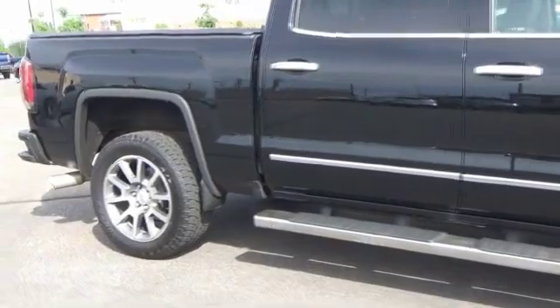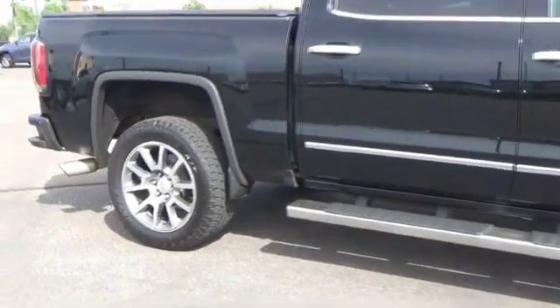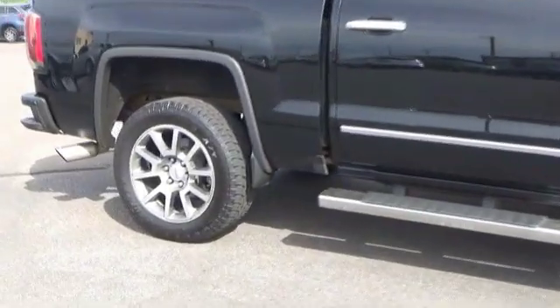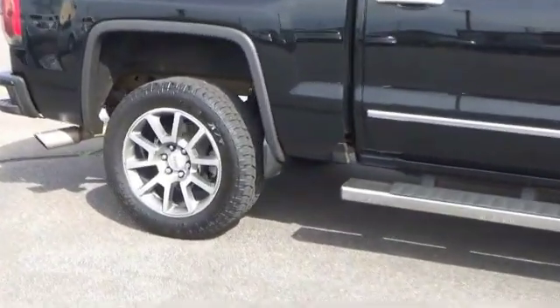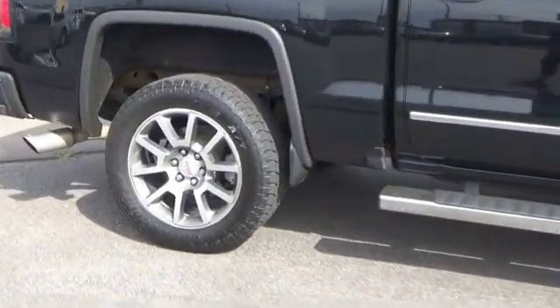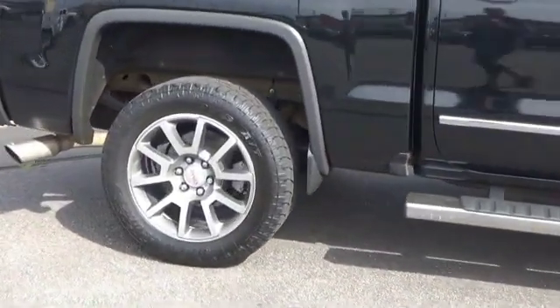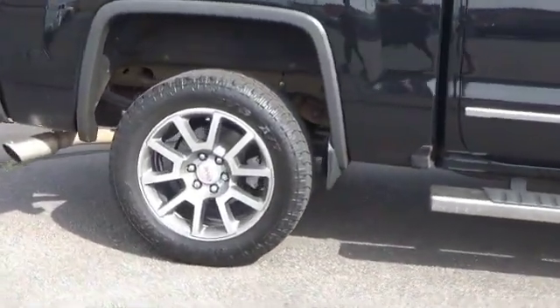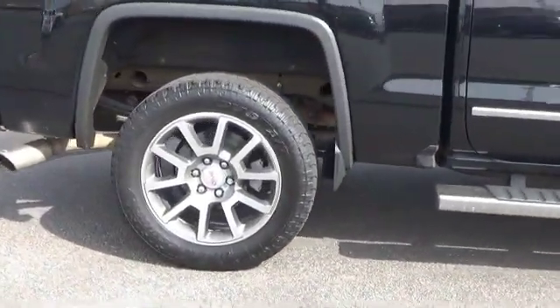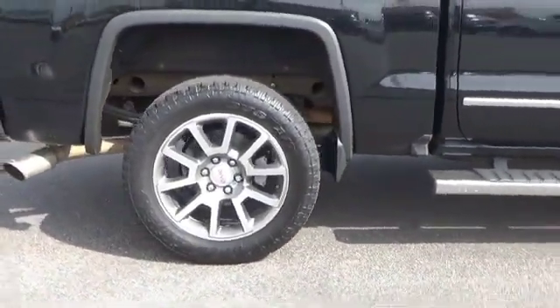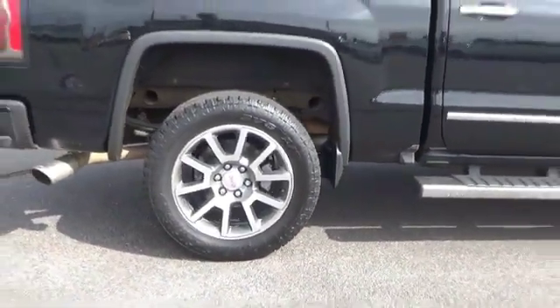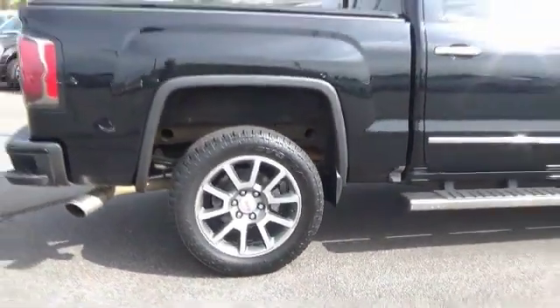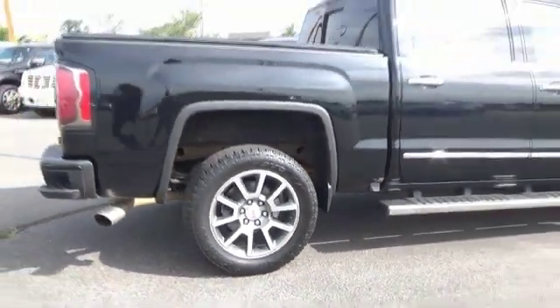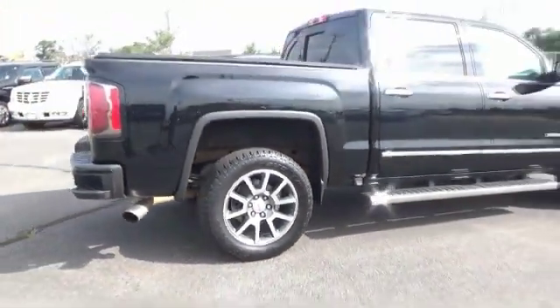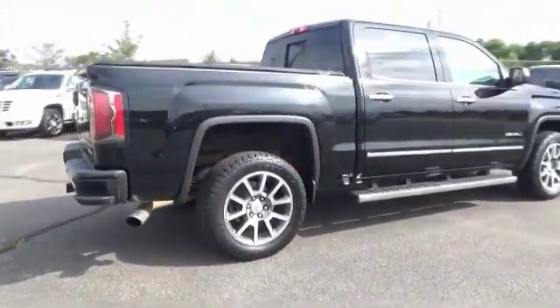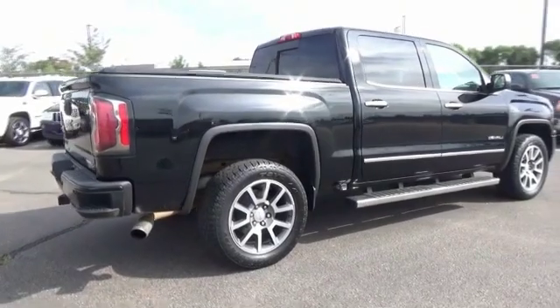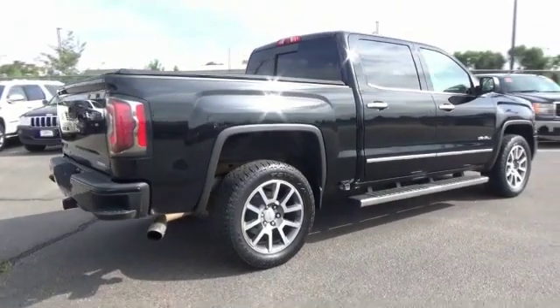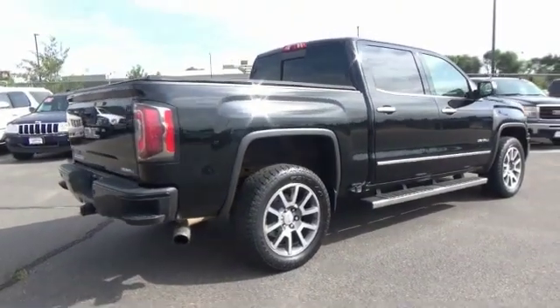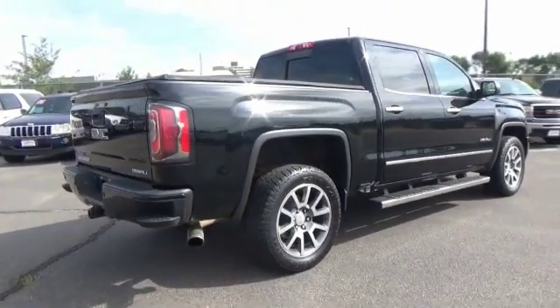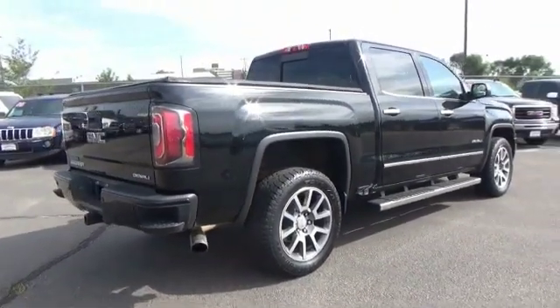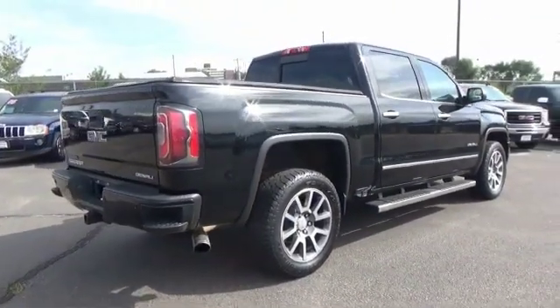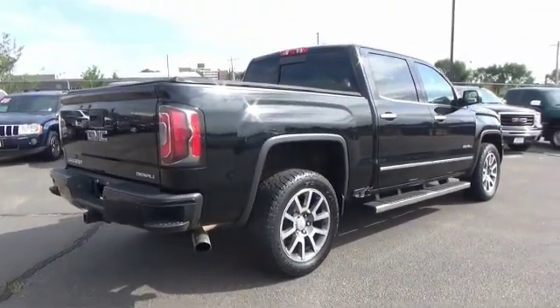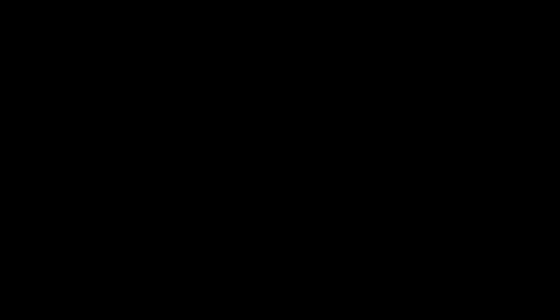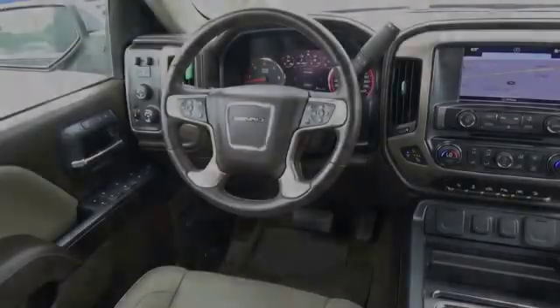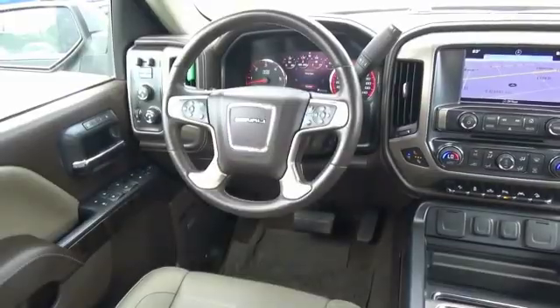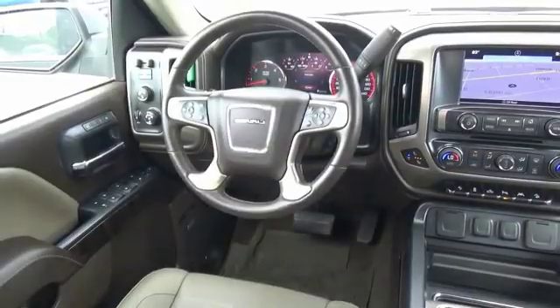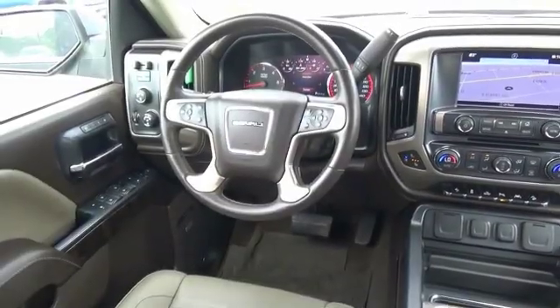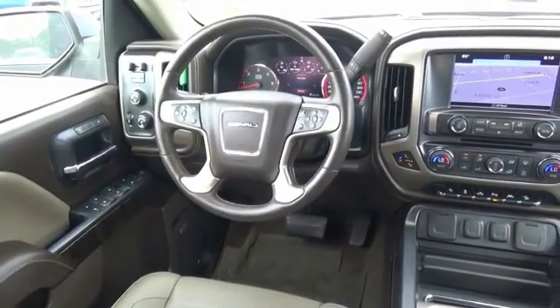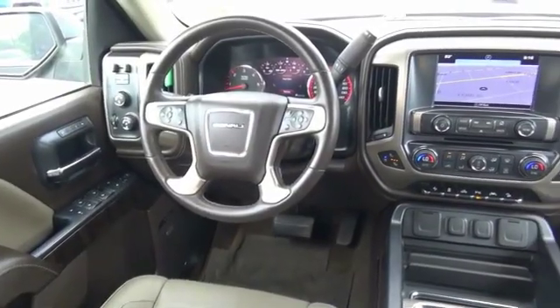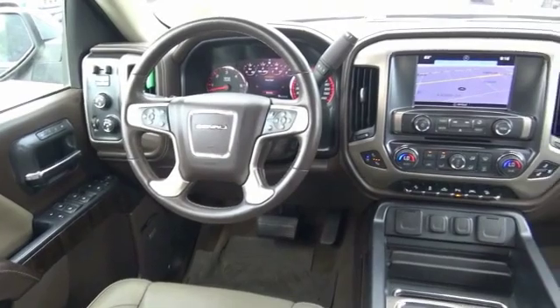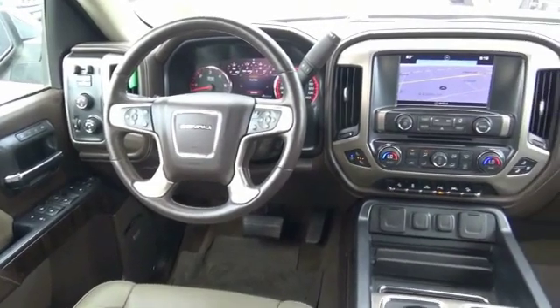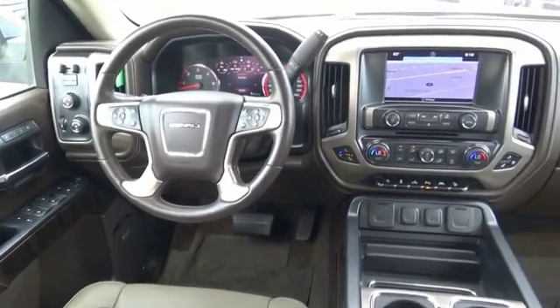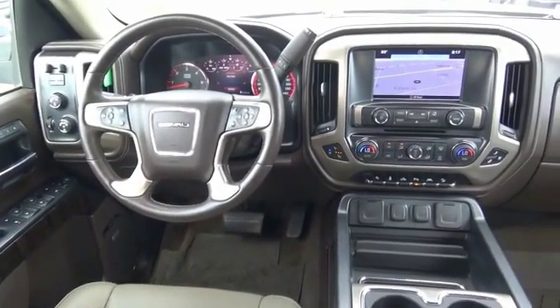With multiple trim levels, the GMC Sierra provides a wide range of features for you to enjoy. Power and advanced technology can both be found in this fantastic truck.